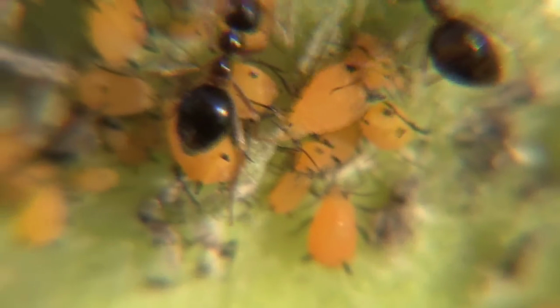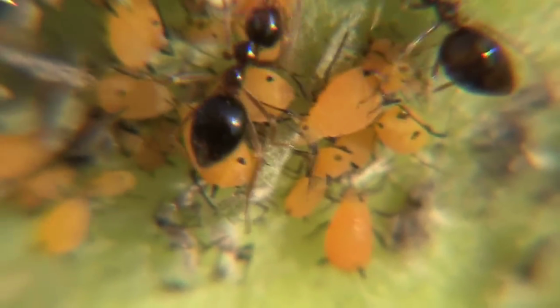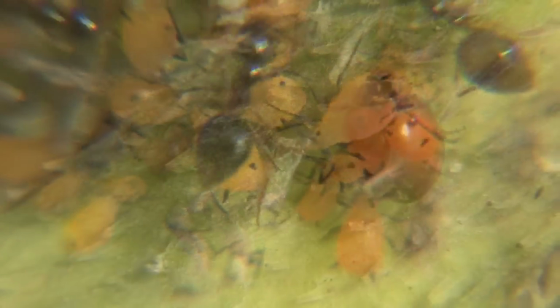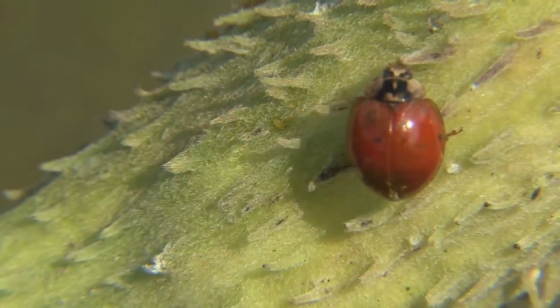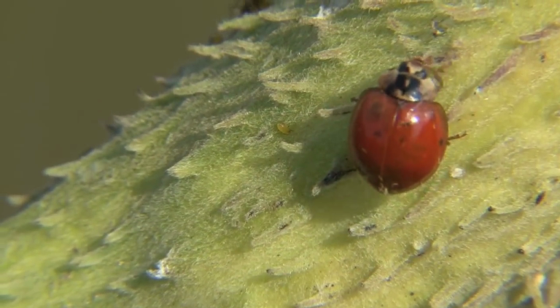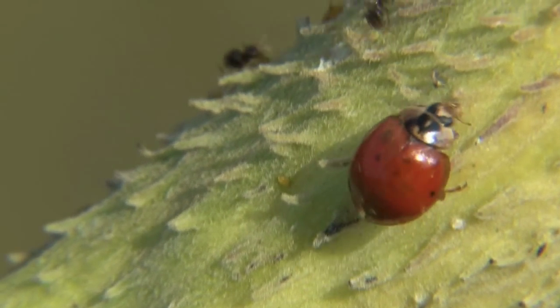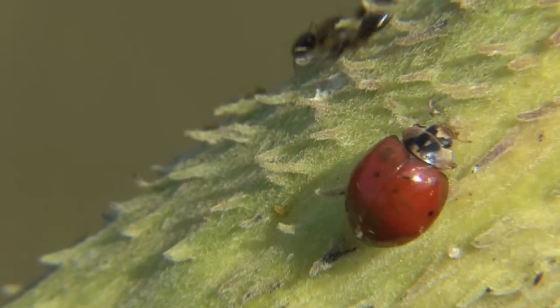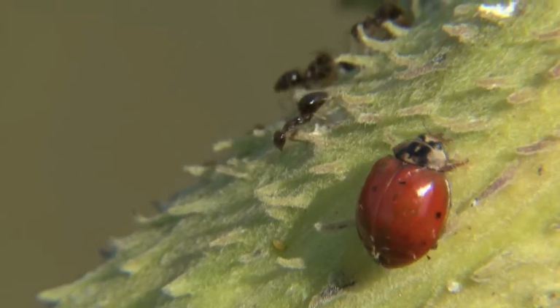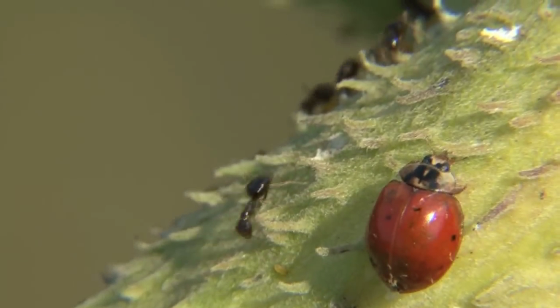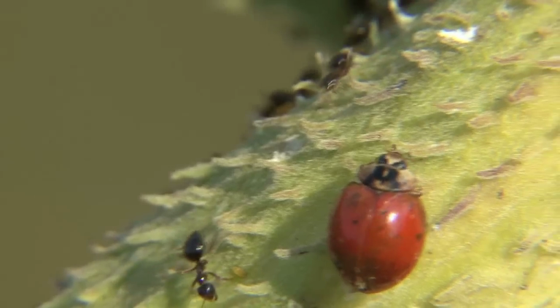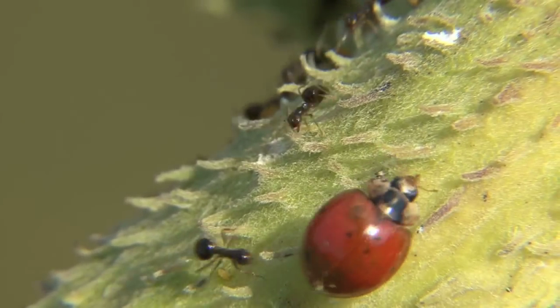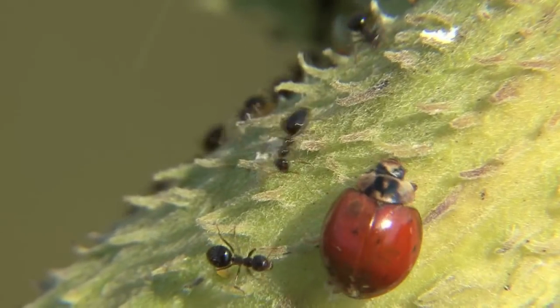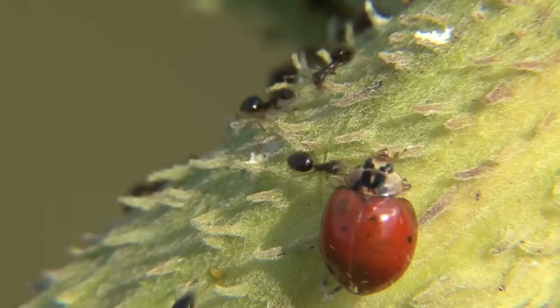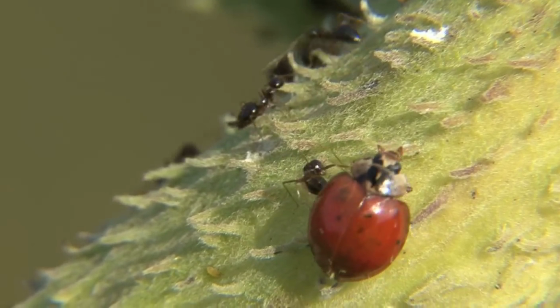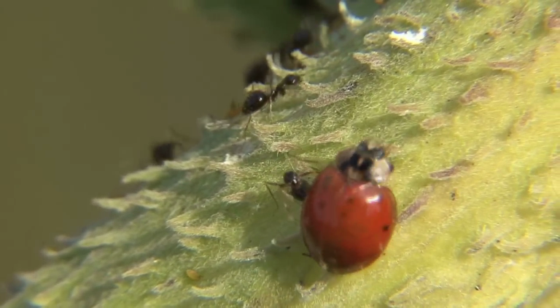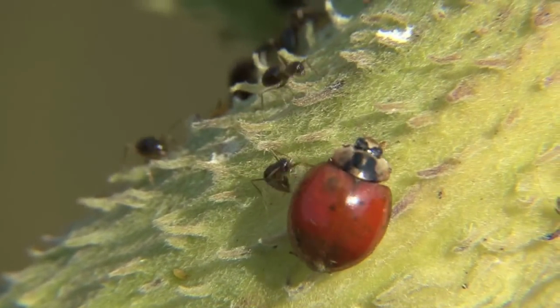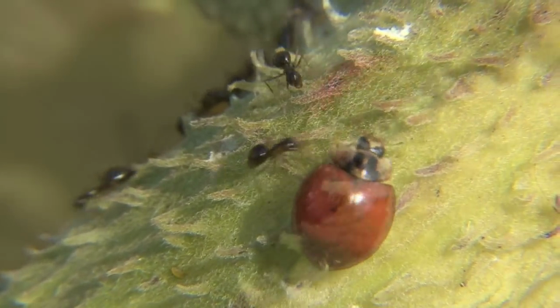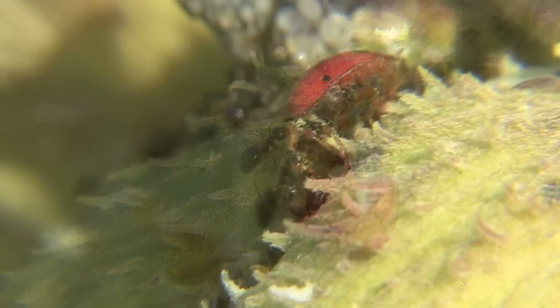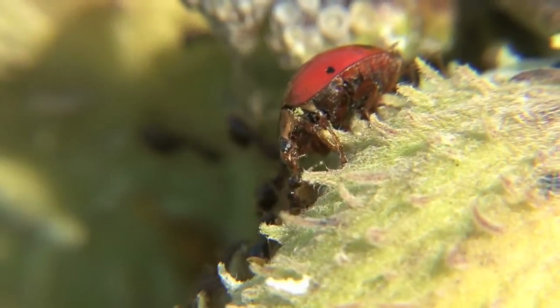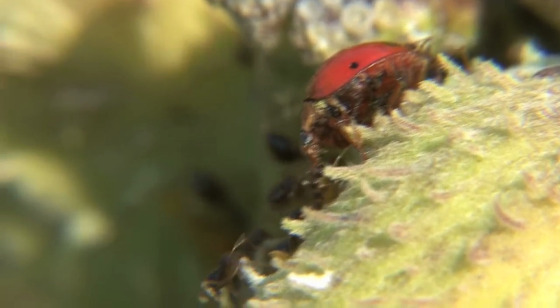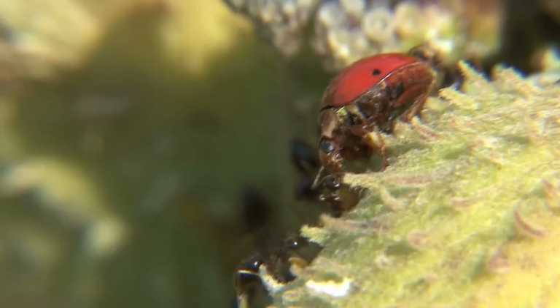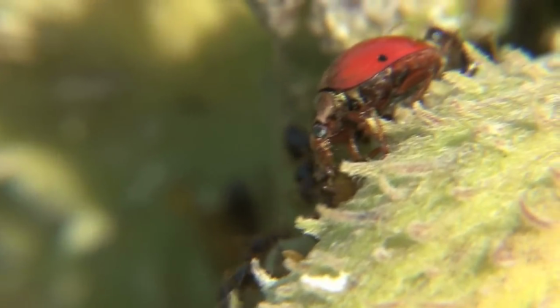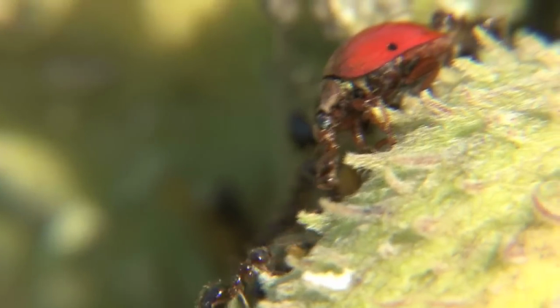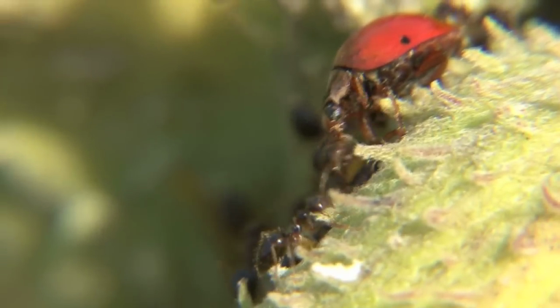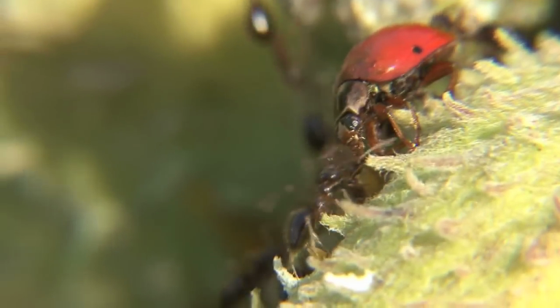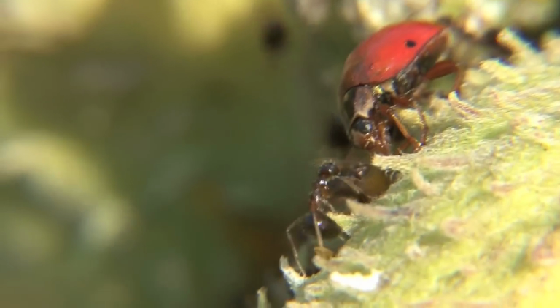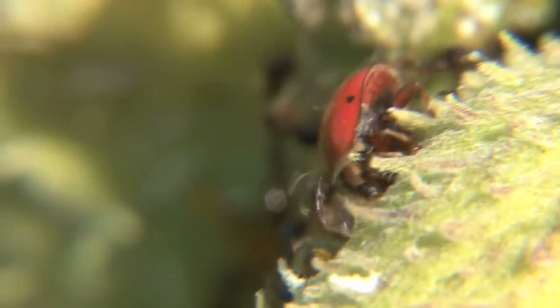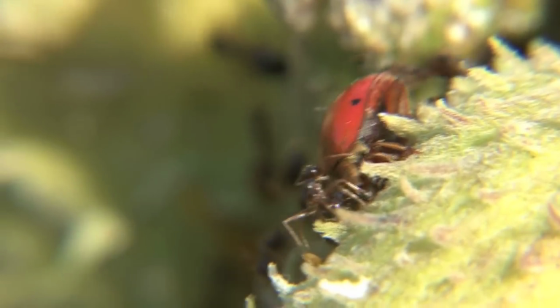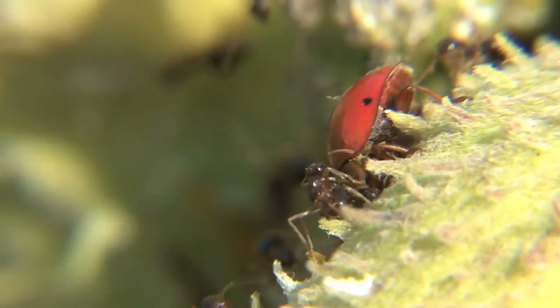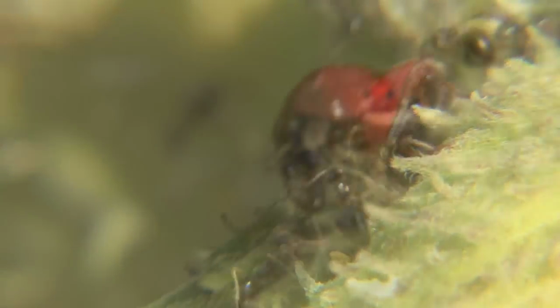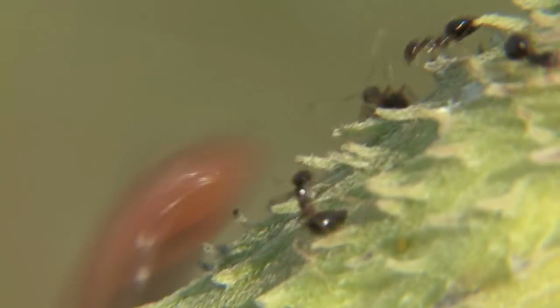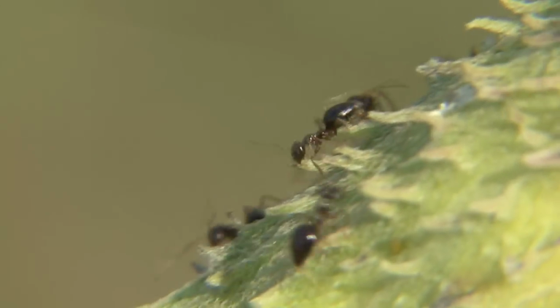It doesn't take long to find out why they do this. The ants will protect their cows. This ladybug will actually eat aphids if he can get to them, so the farmers work diligently to try and protect their little cows. They've done it!